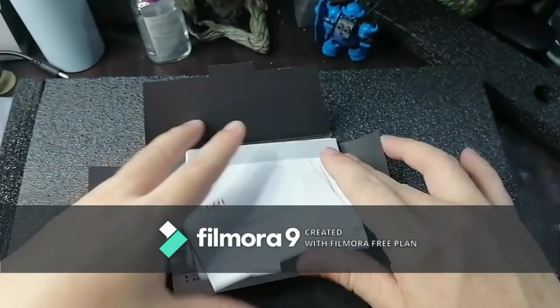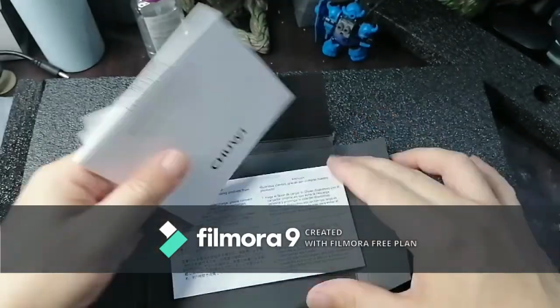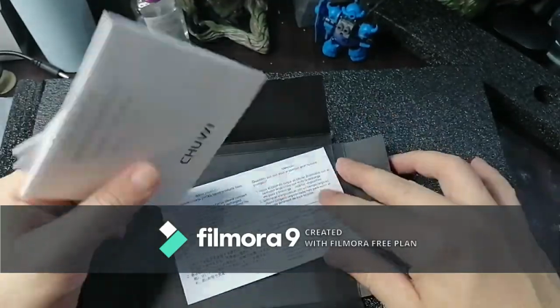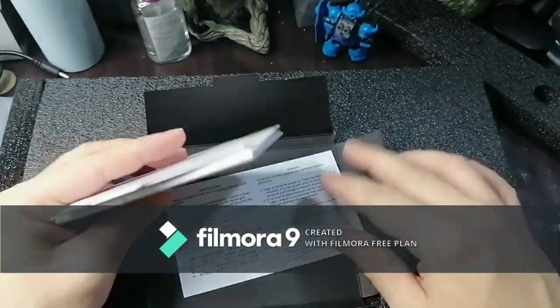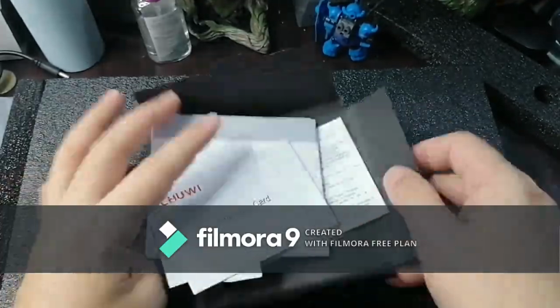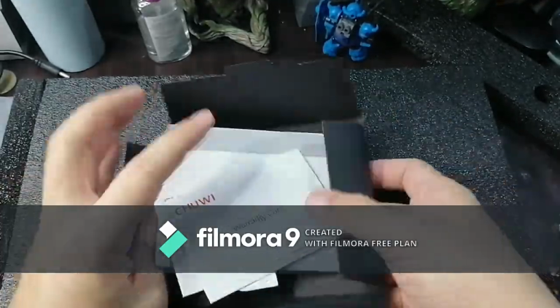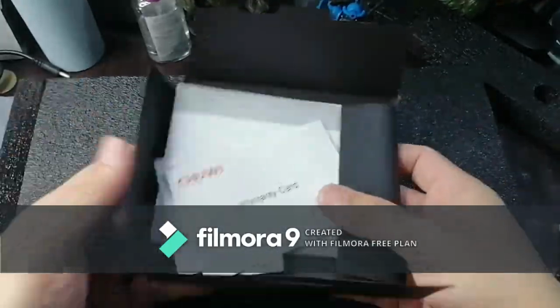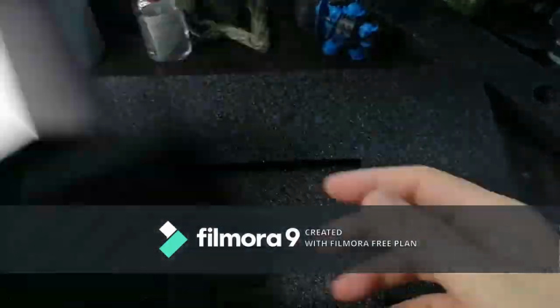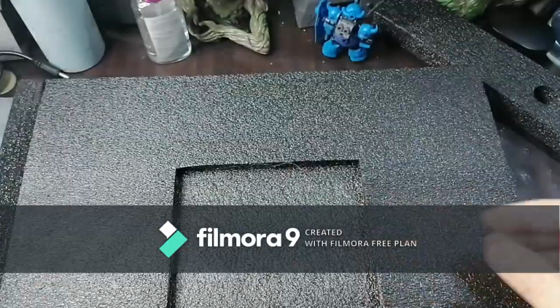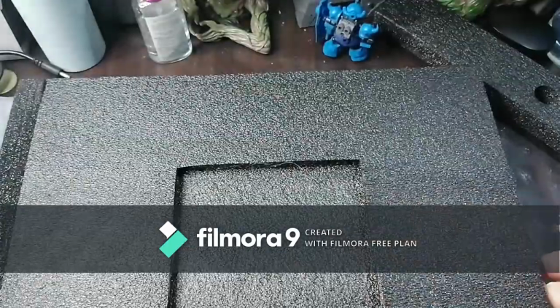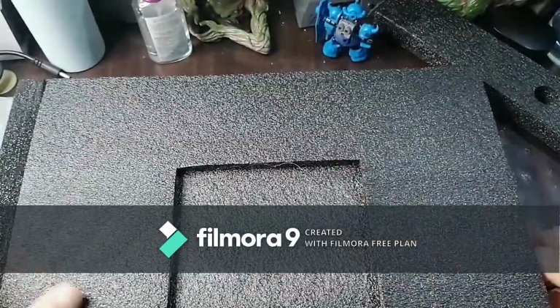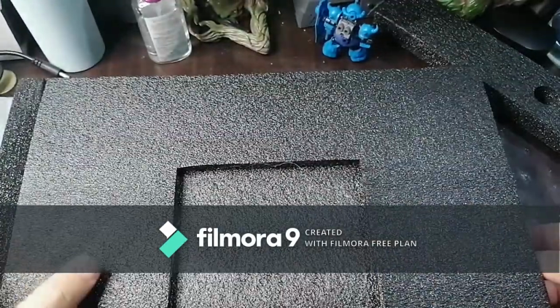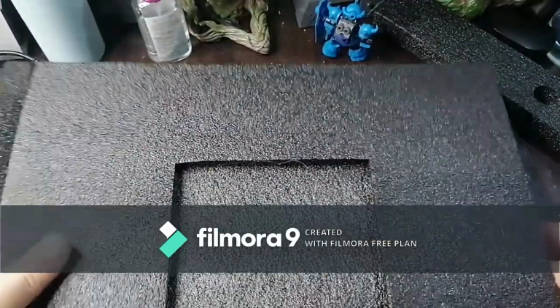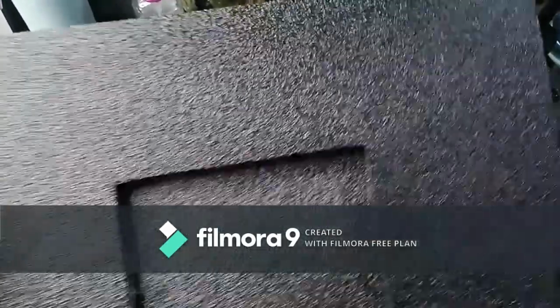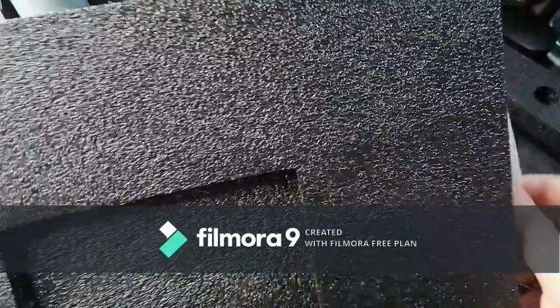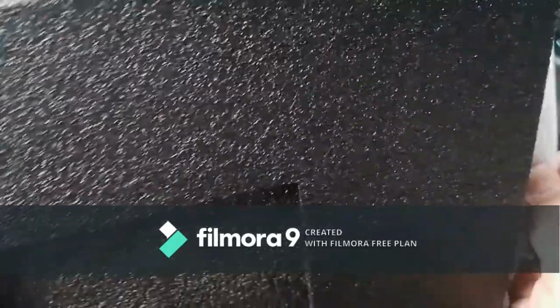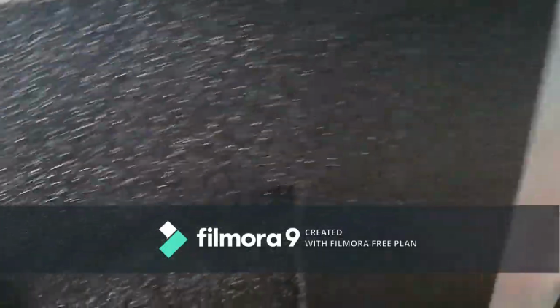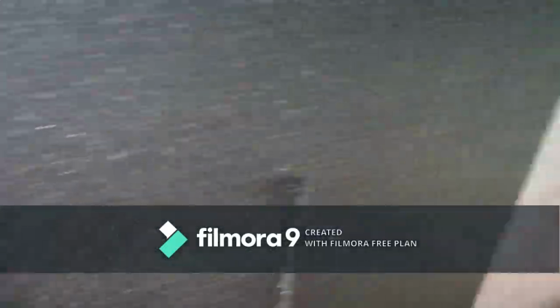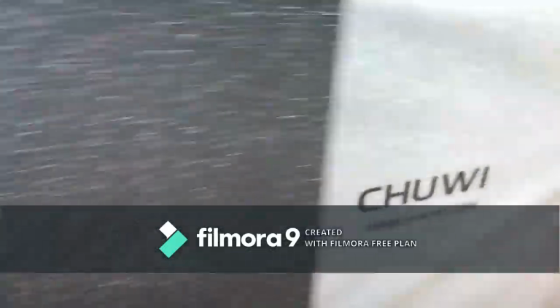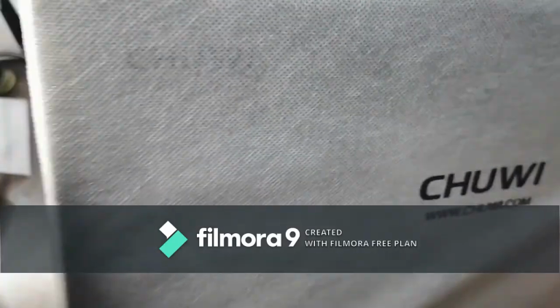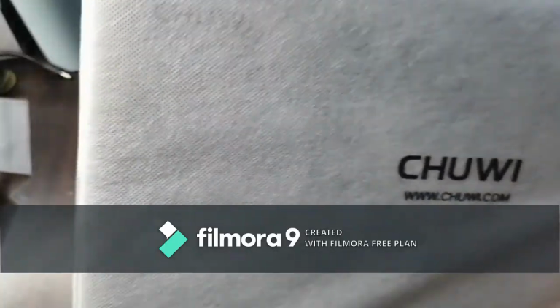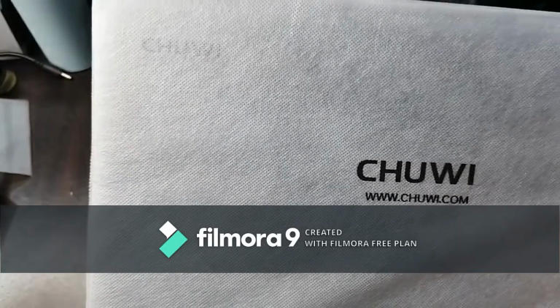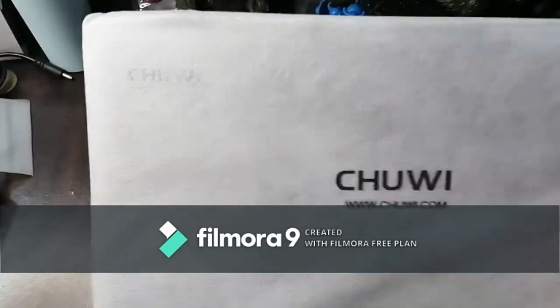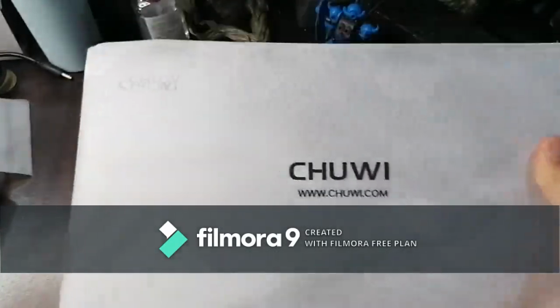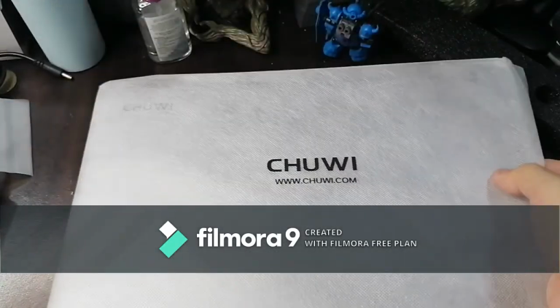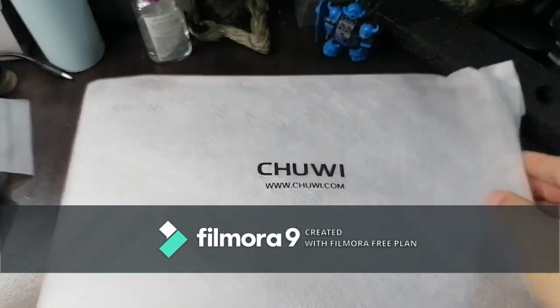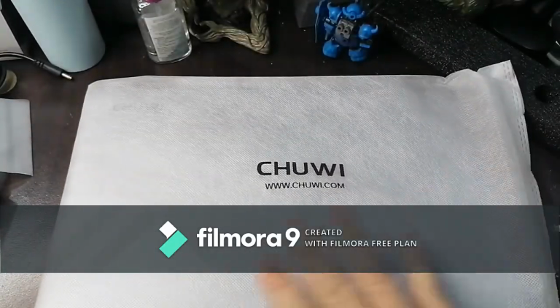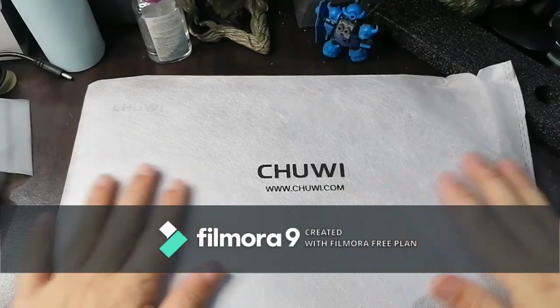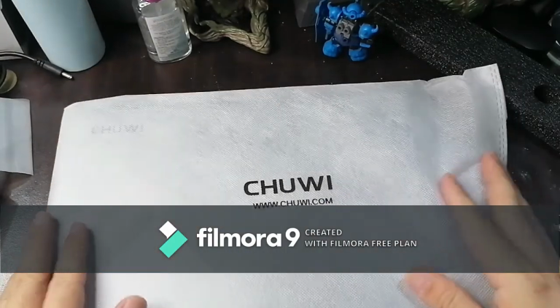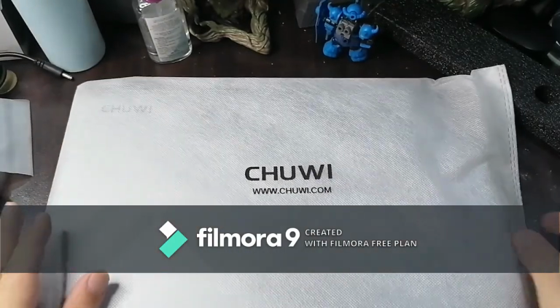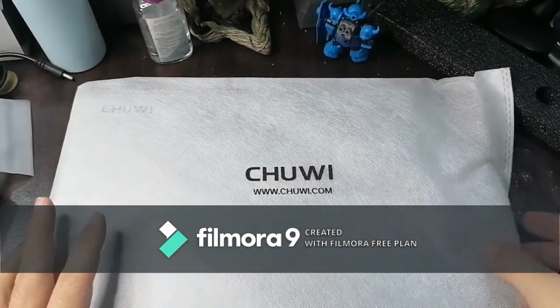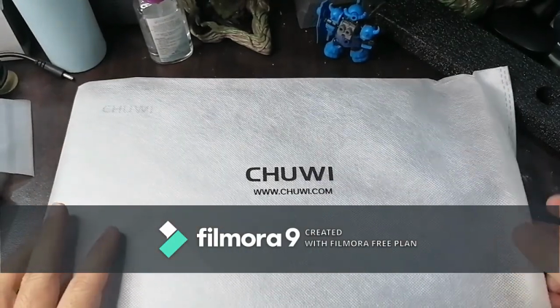It's a warranty card and user manual — we'll put those aside. Now we're going to pull the laptop out. I hope everything's okay. As you can see, it's Chuwi.com.